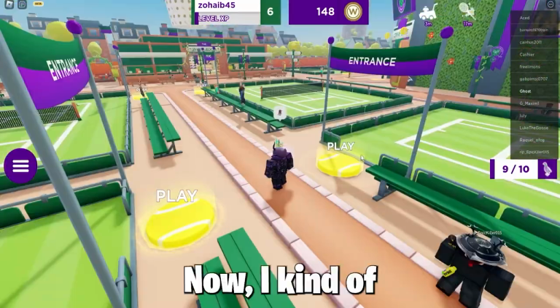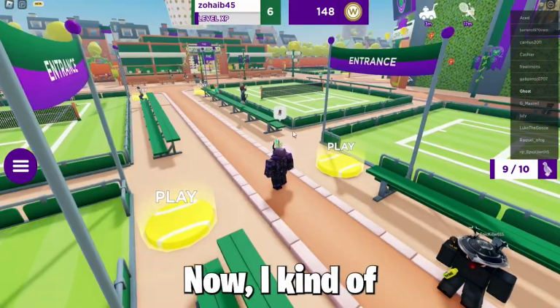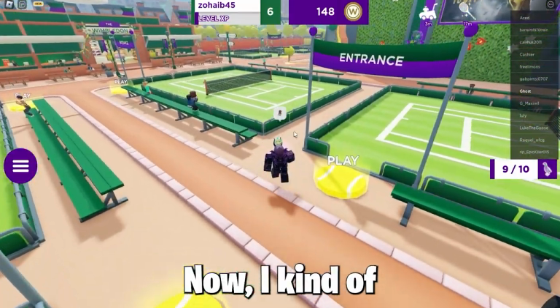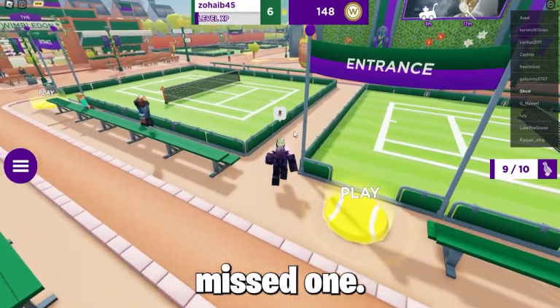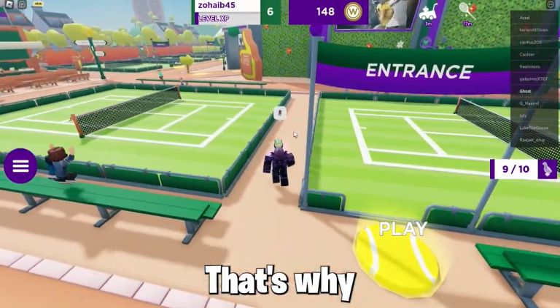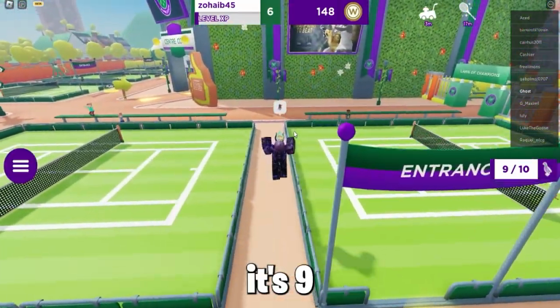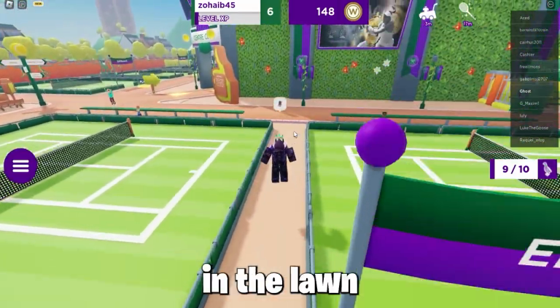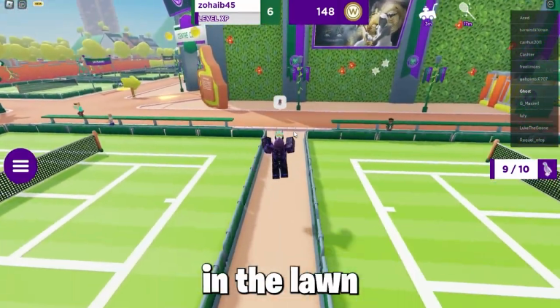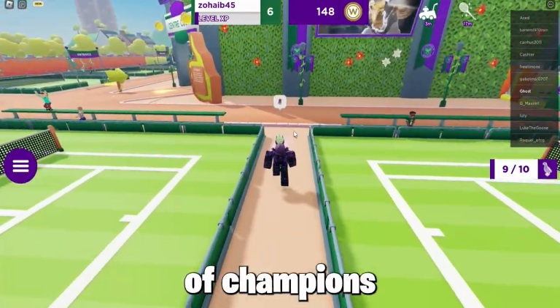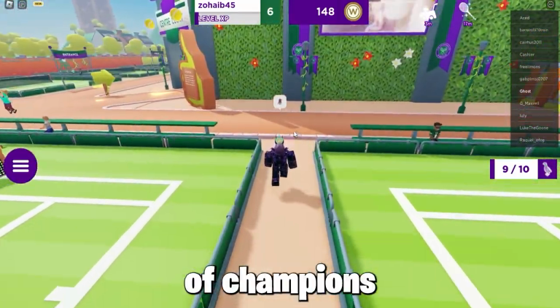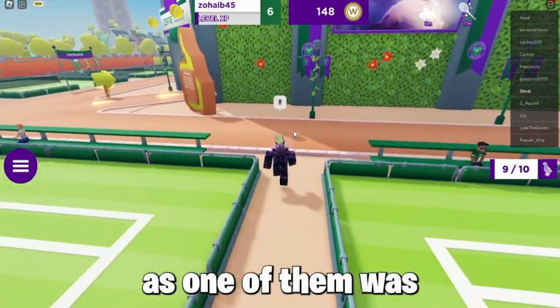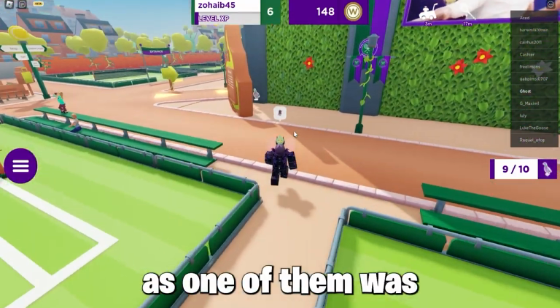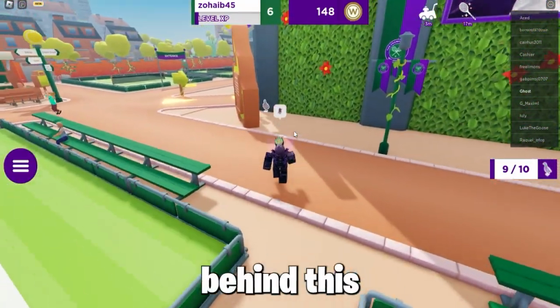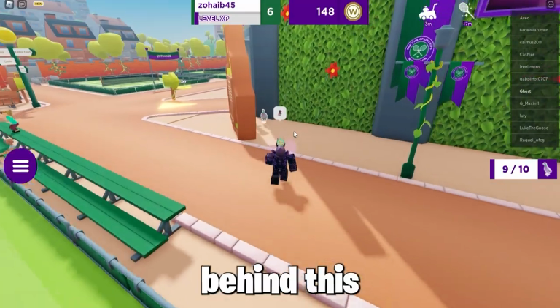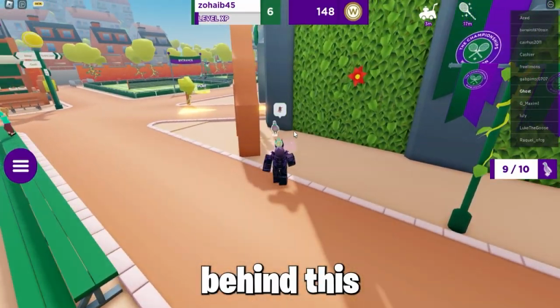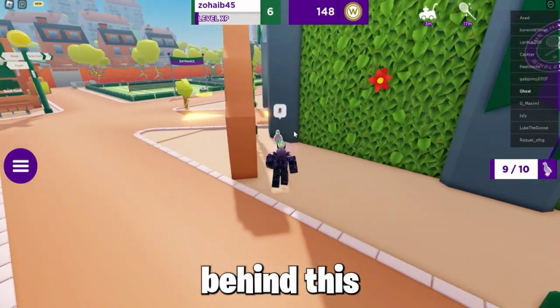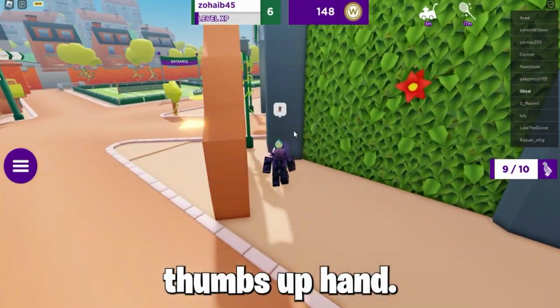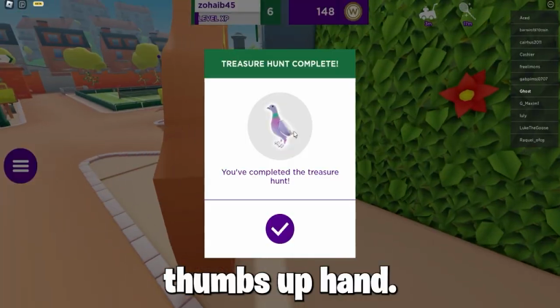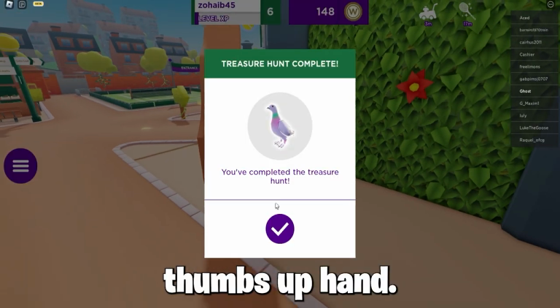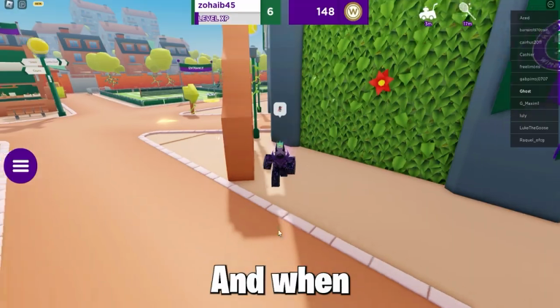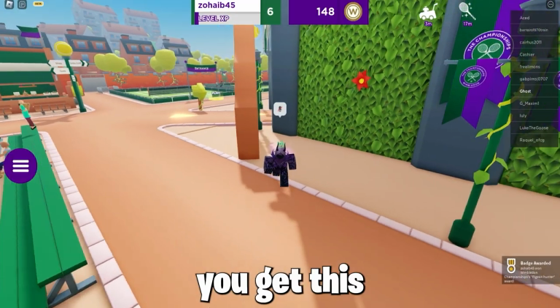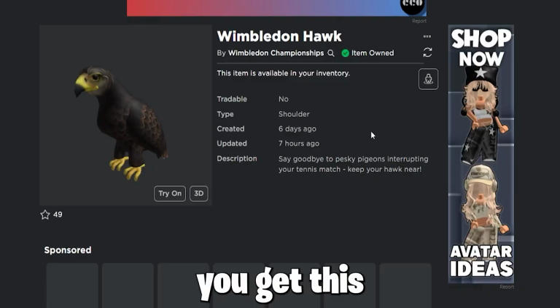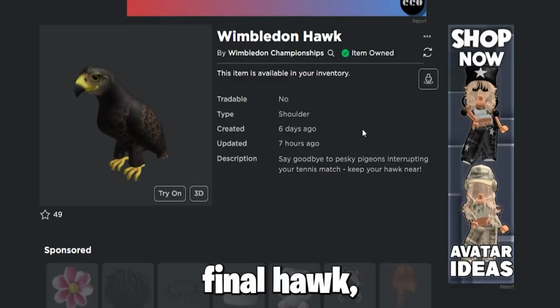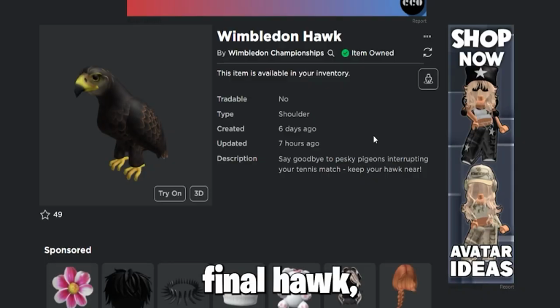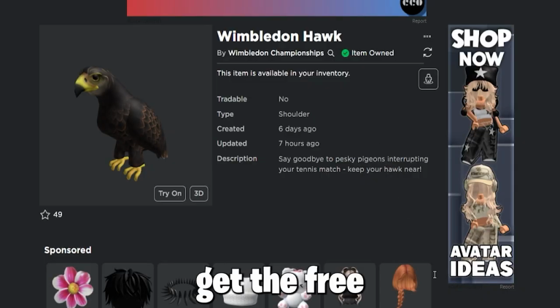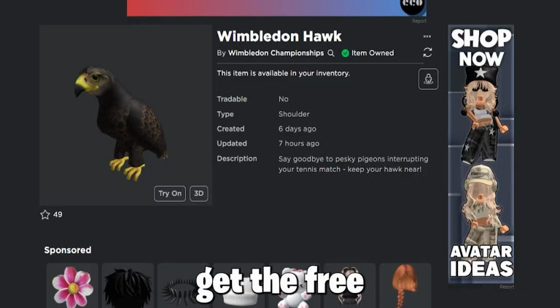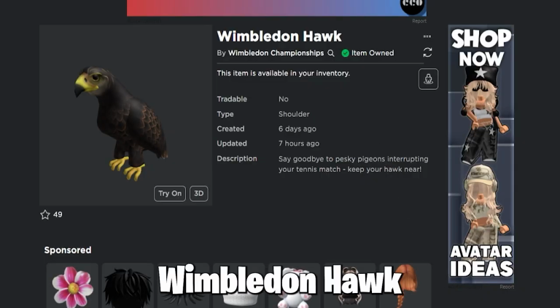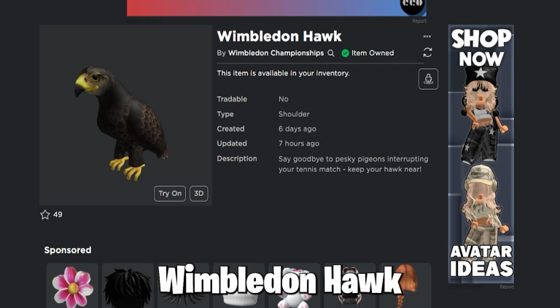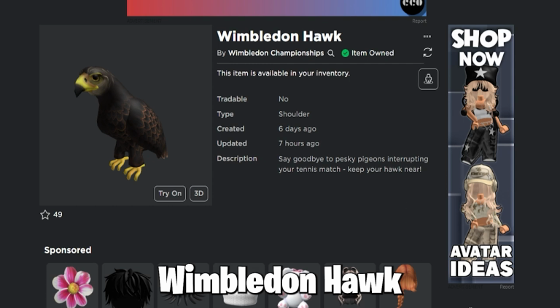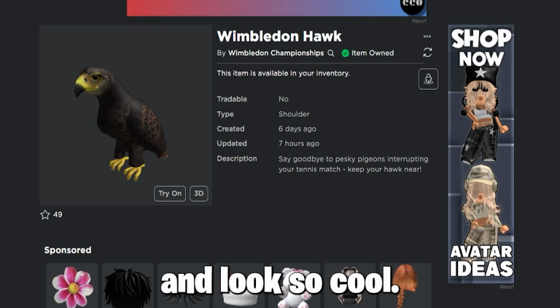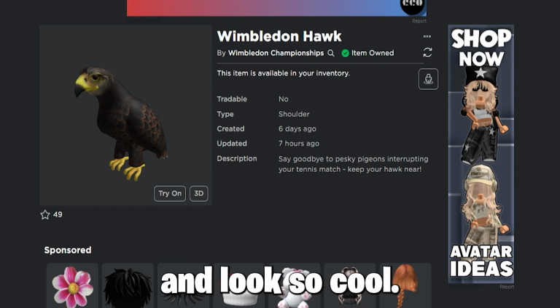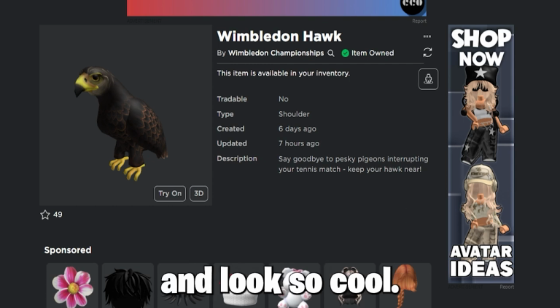I kind of missed one - that's why it's 9 in the Lawn of Champions, as one of them was behind the thumbs up hand. When you get the final Hawk you will get the free item Wimbledon Hawk, and it looks so cool.